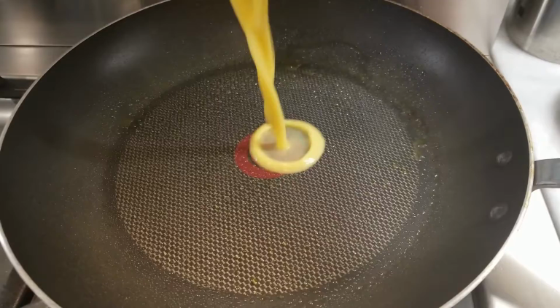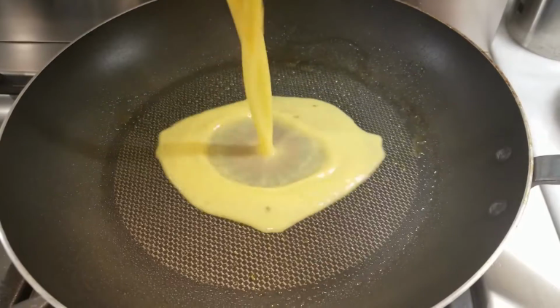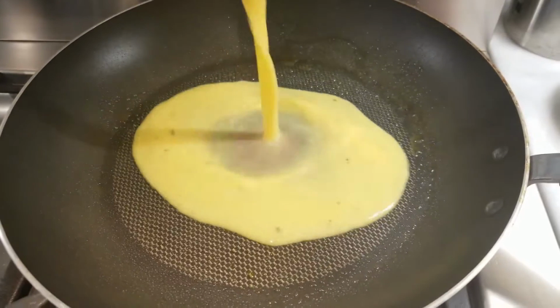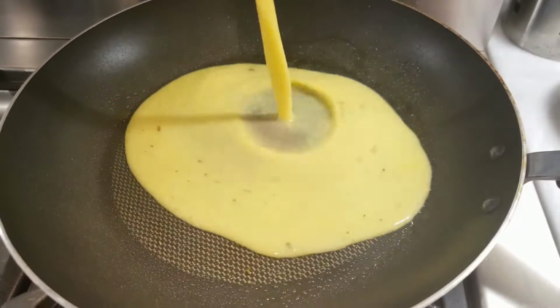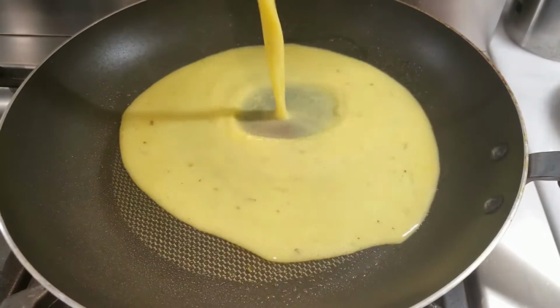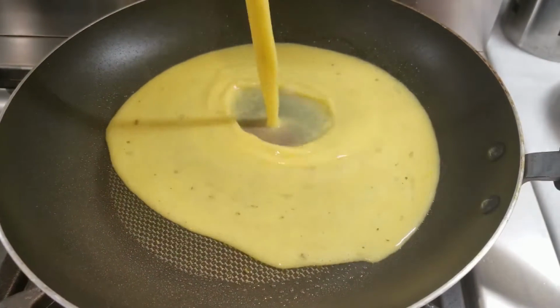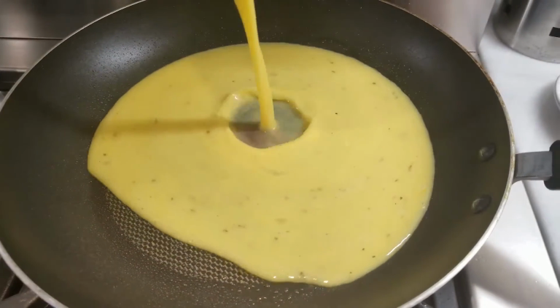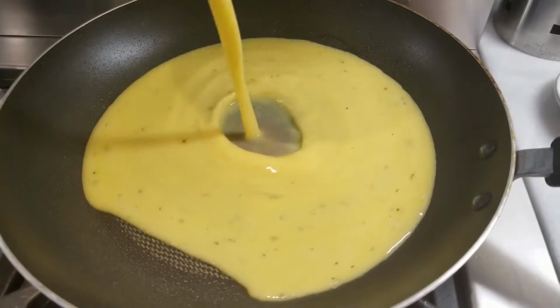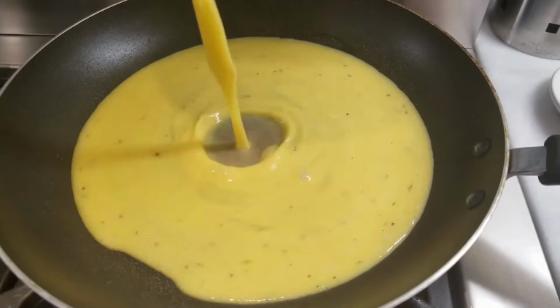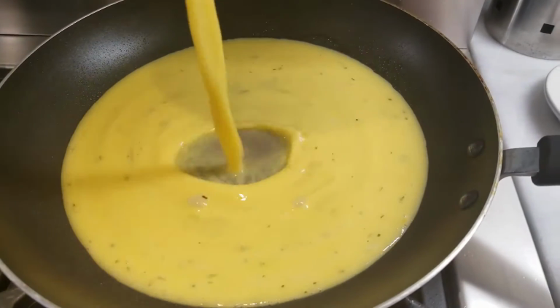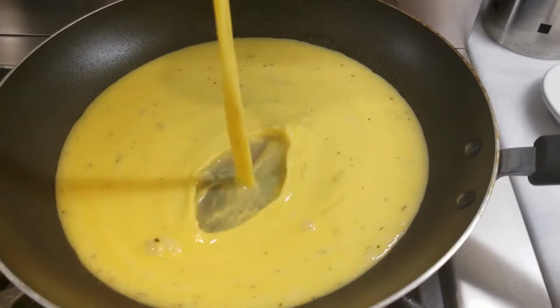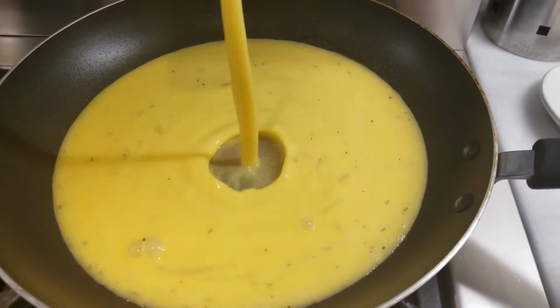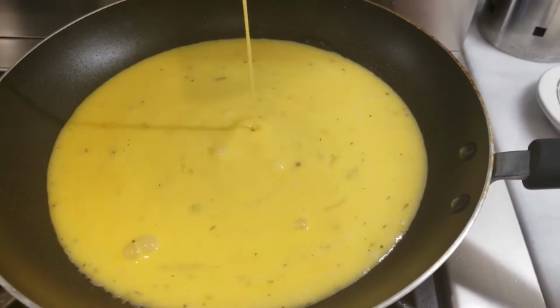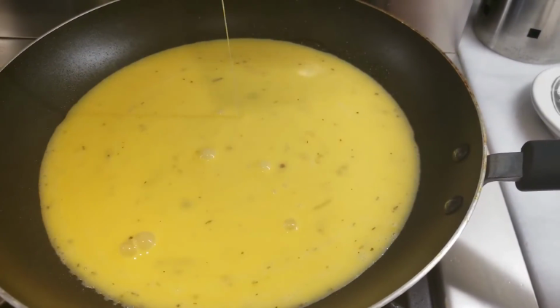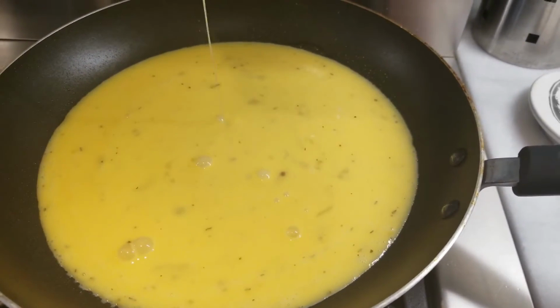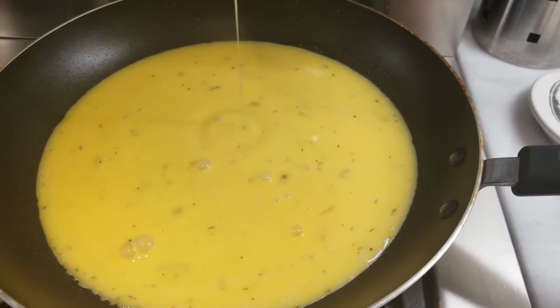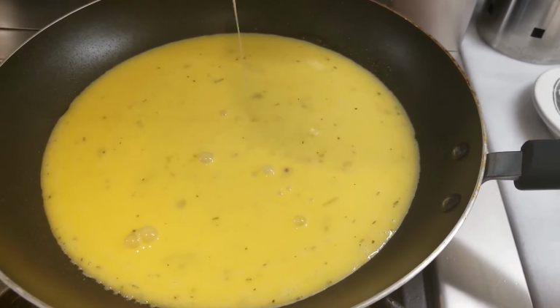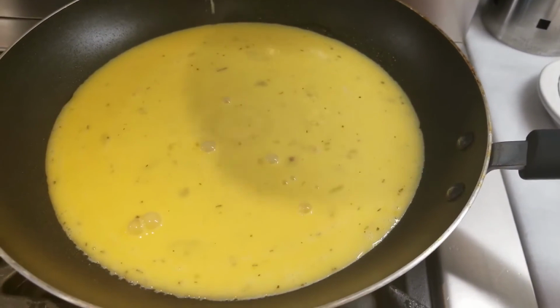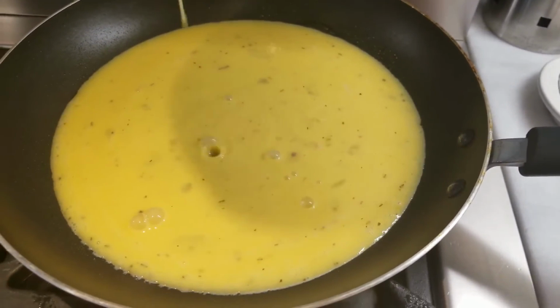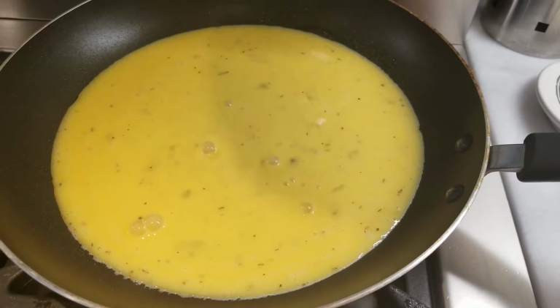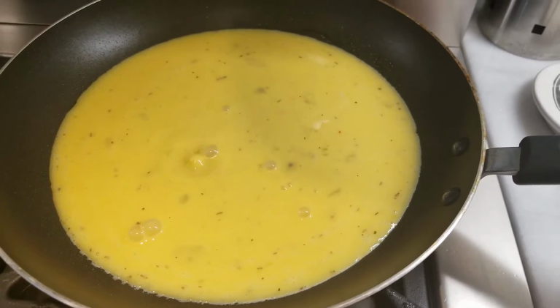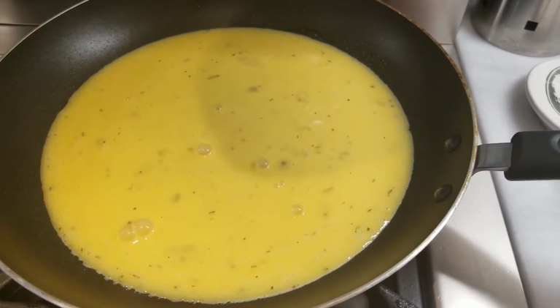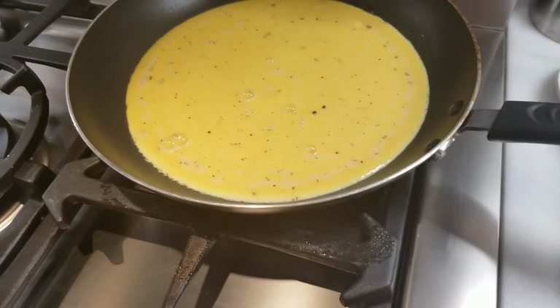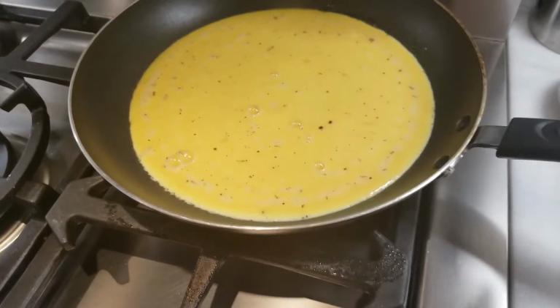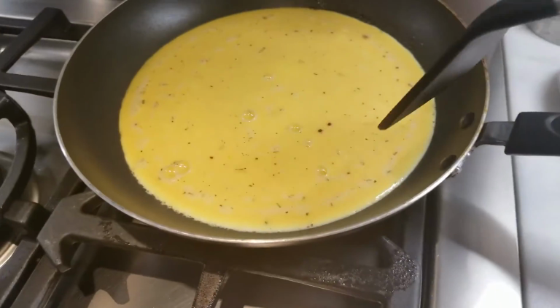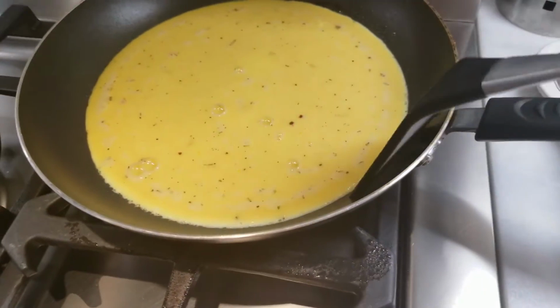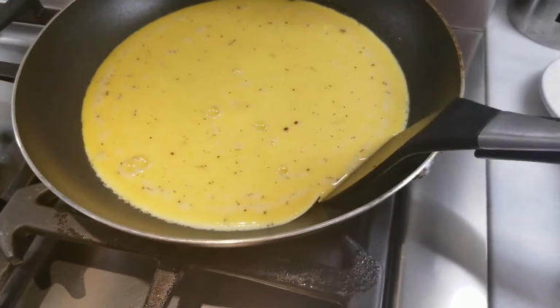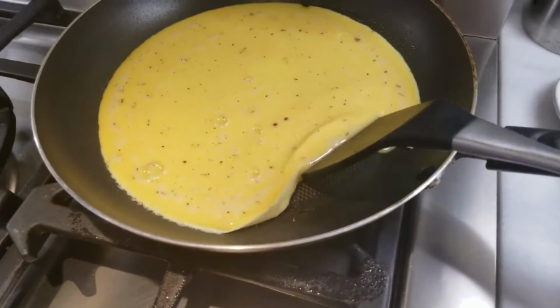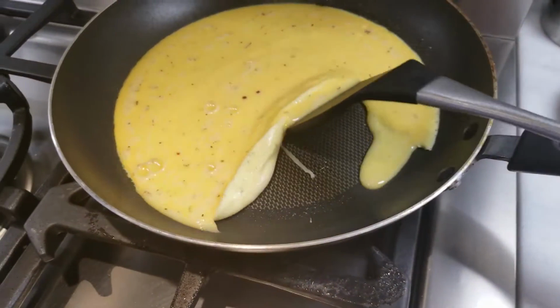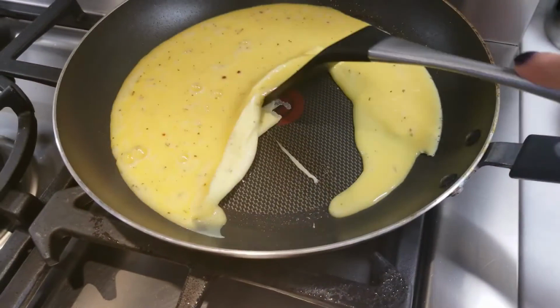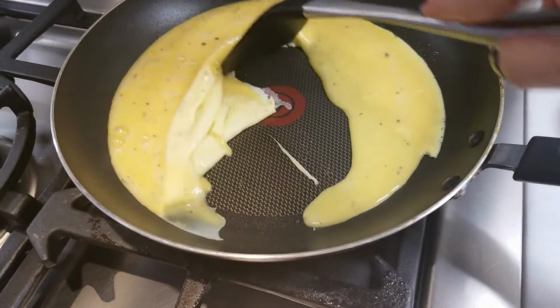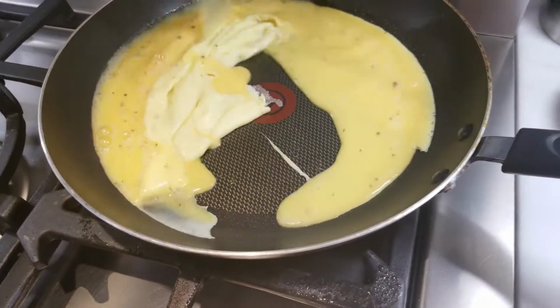Spray it, add your eggs, and get them nice and scrambled. Pretty.